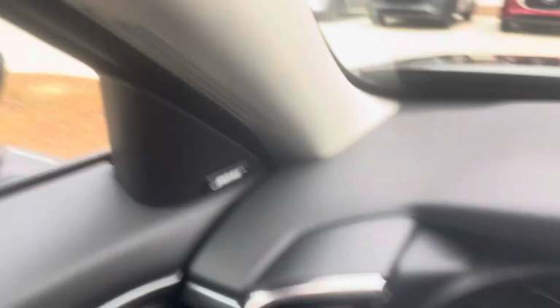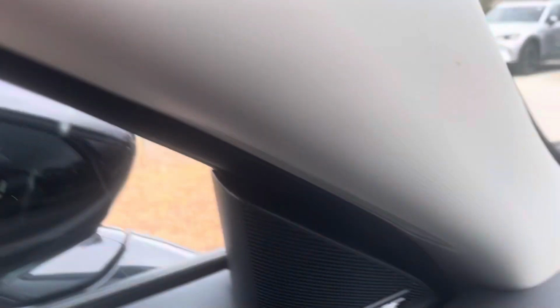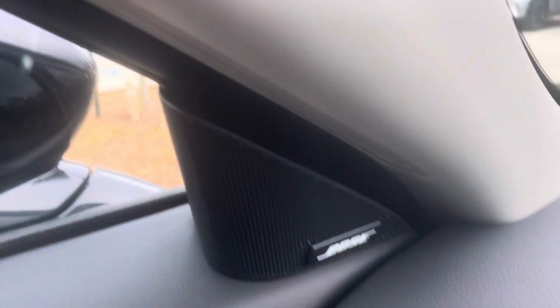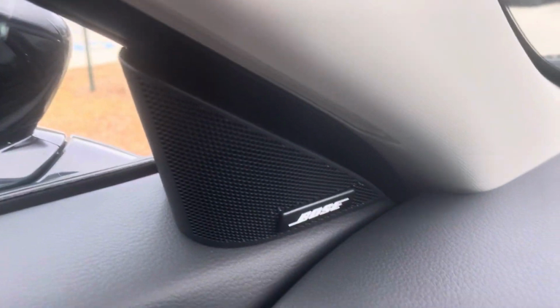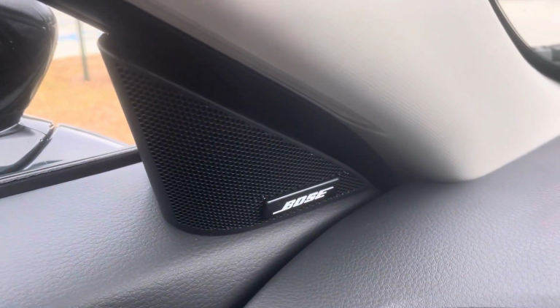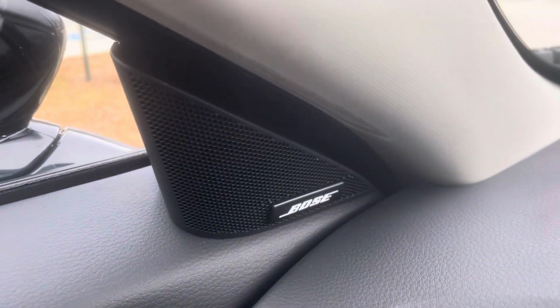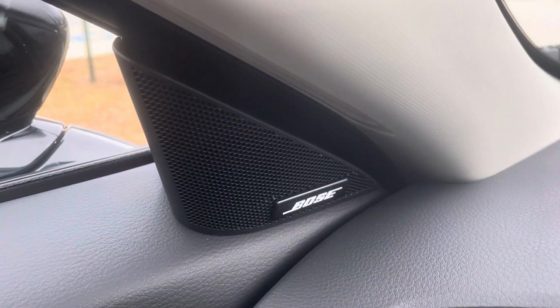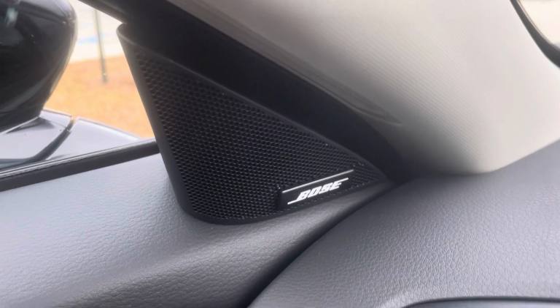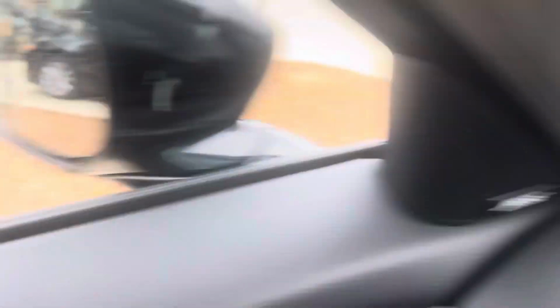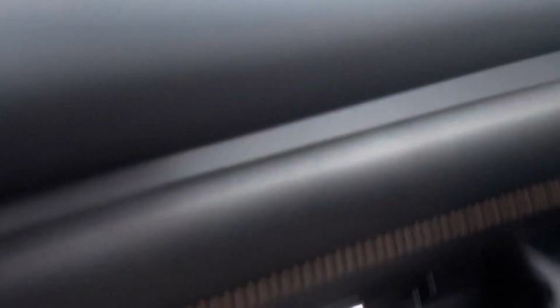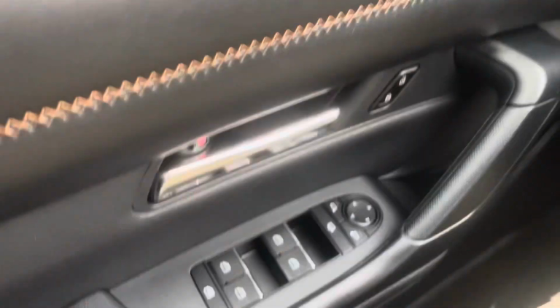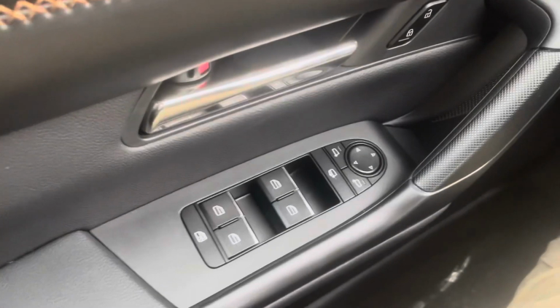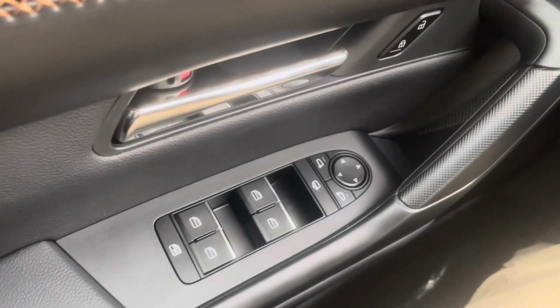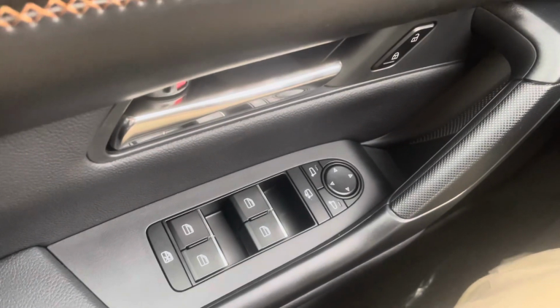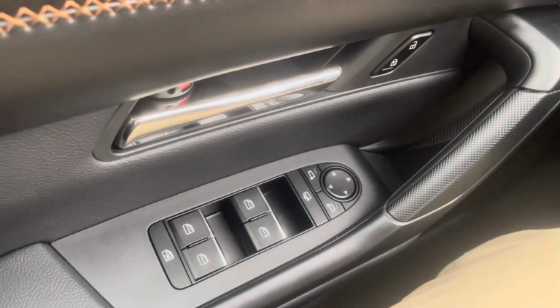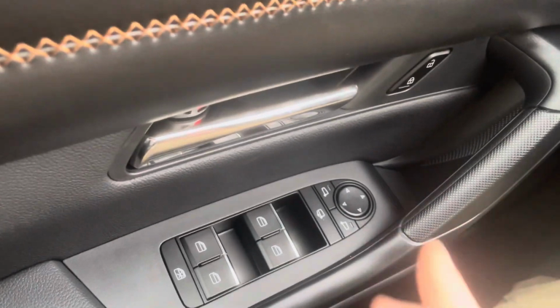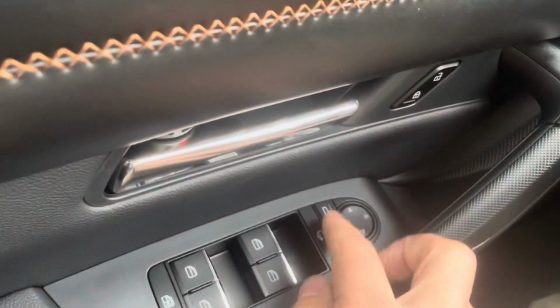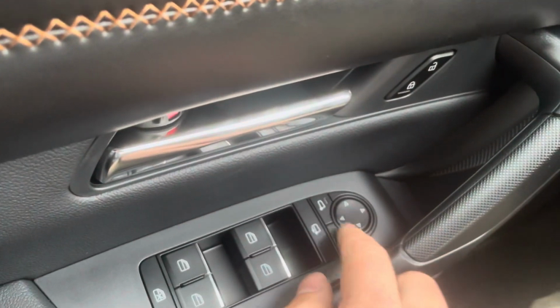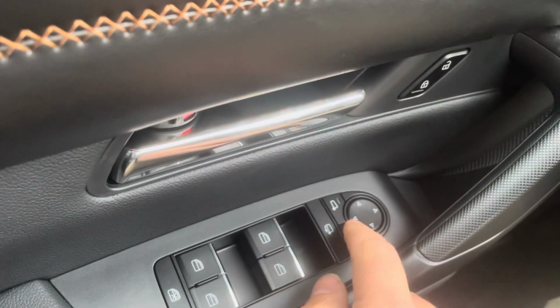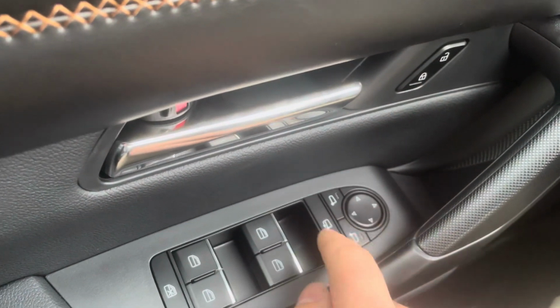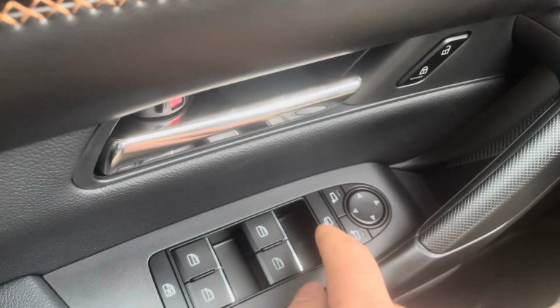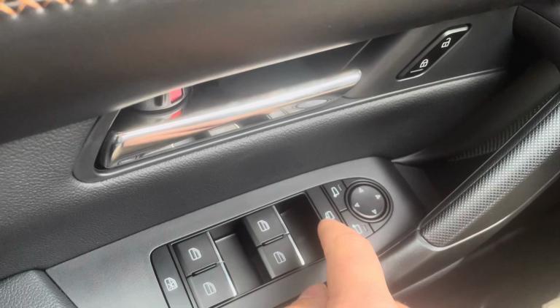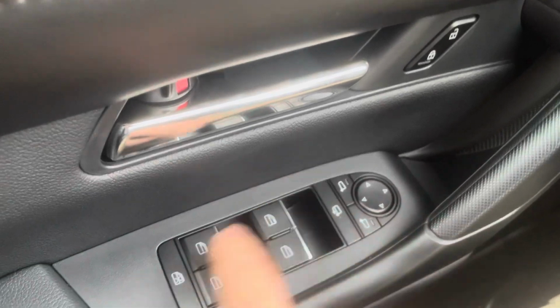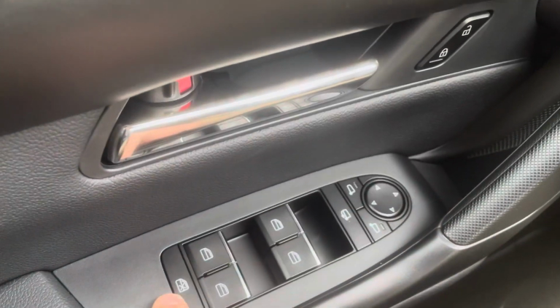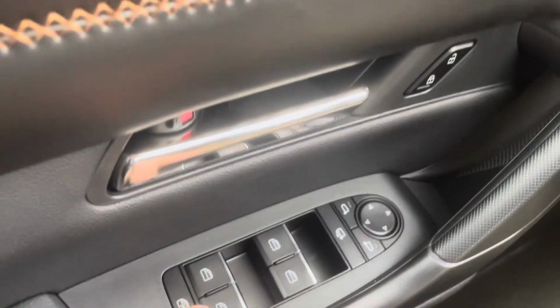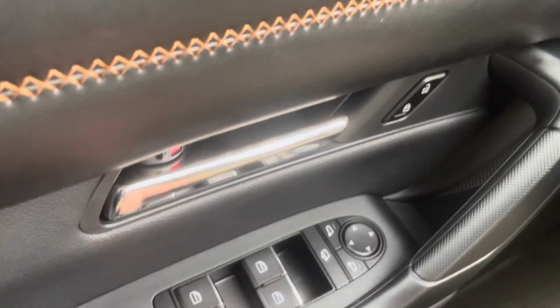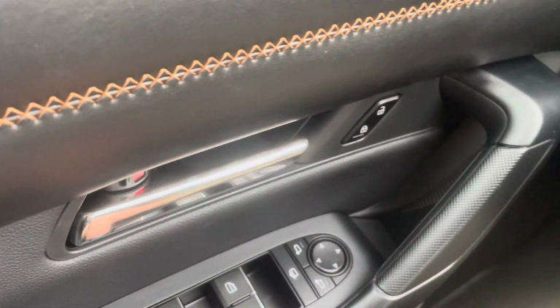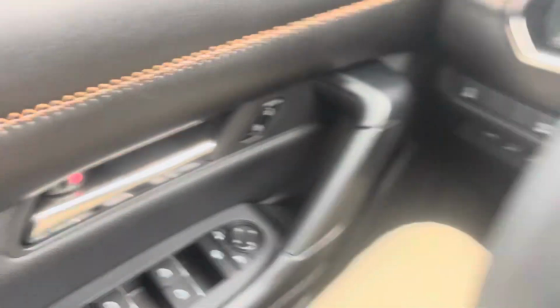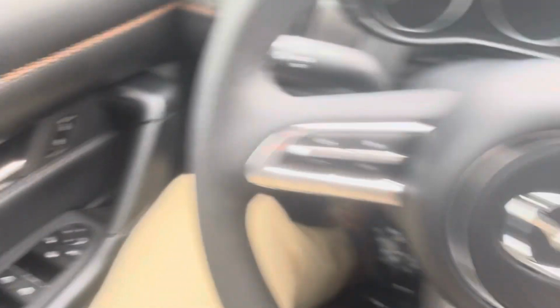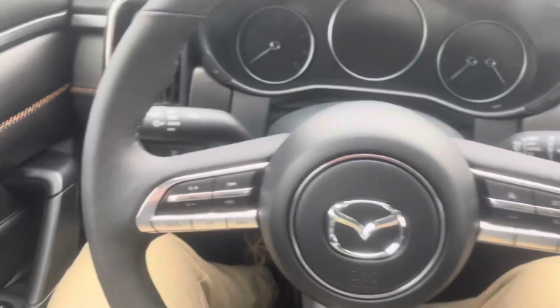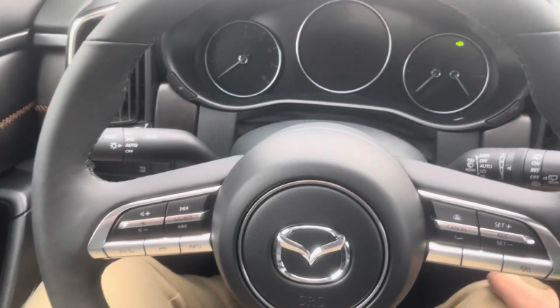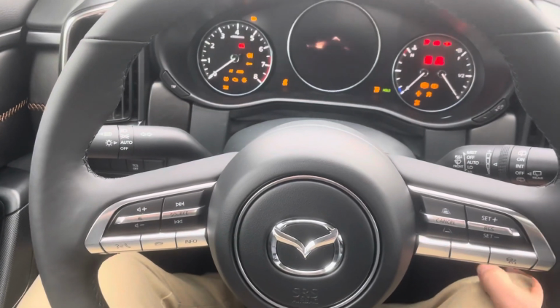I'm going to show you the door panel — you do have Bose speakers in this one right here. You also have your mirror controls here: this button folds your mirrors in and this one locks your windows.